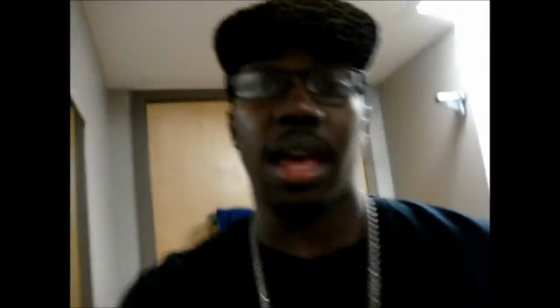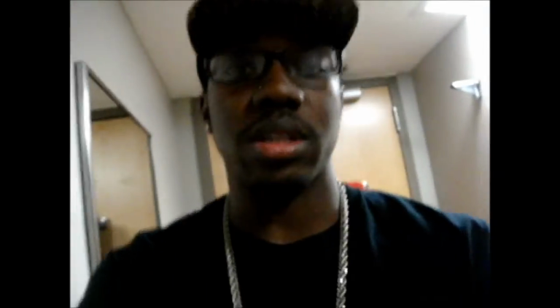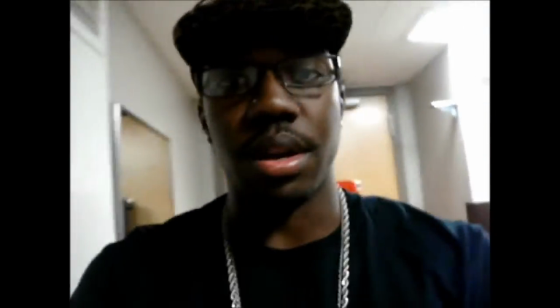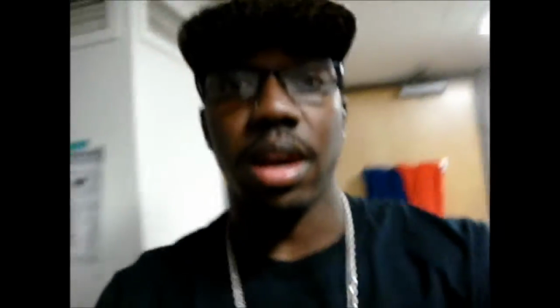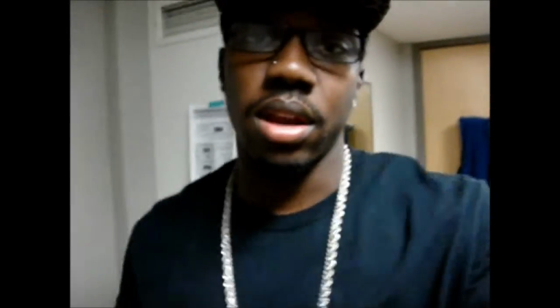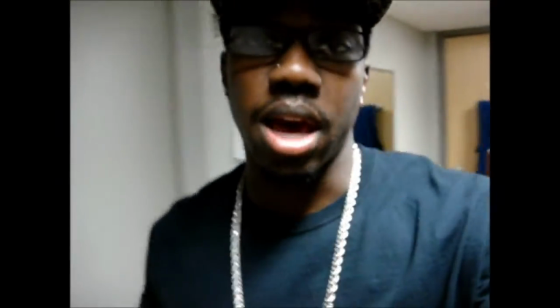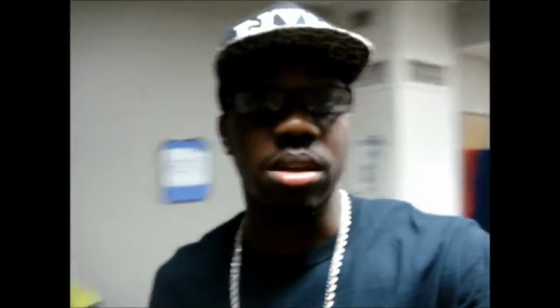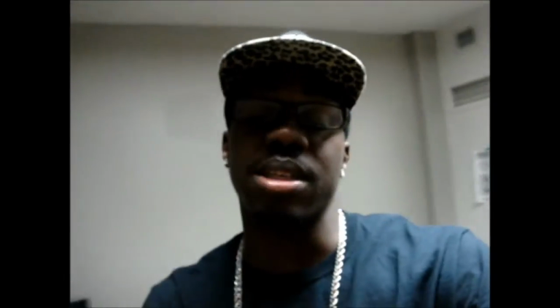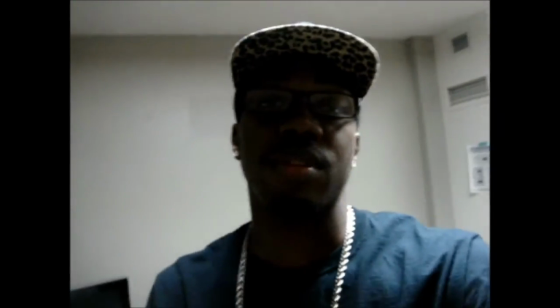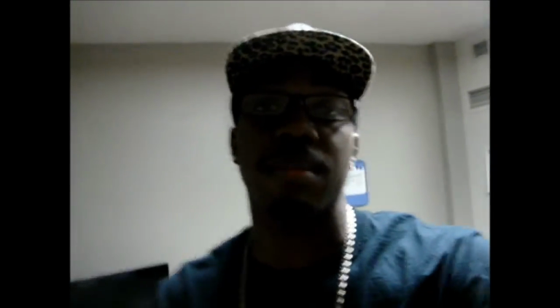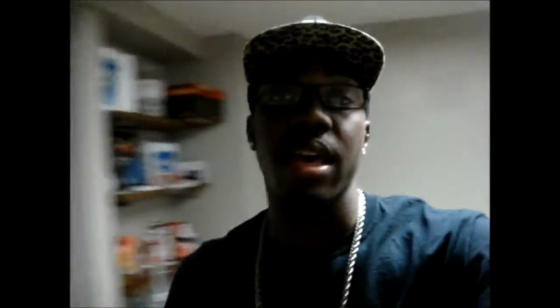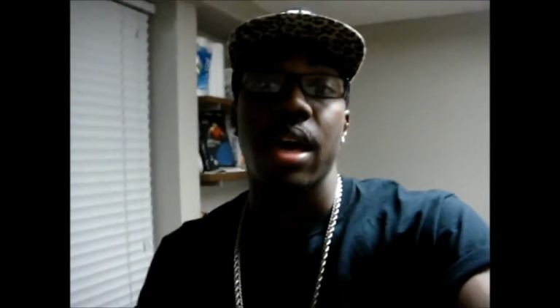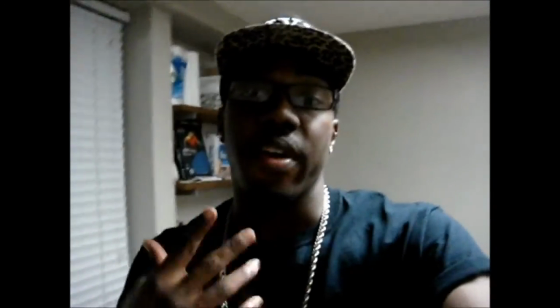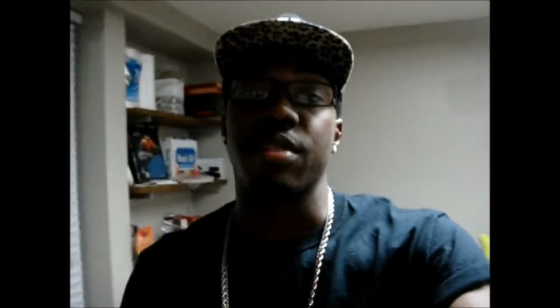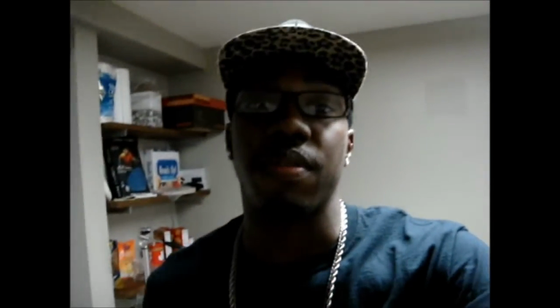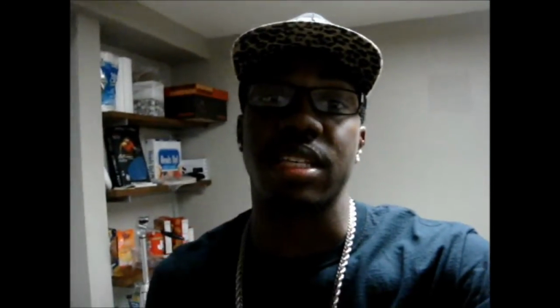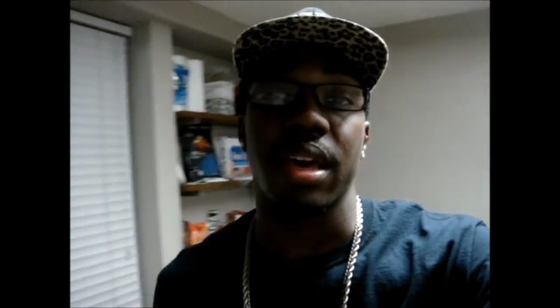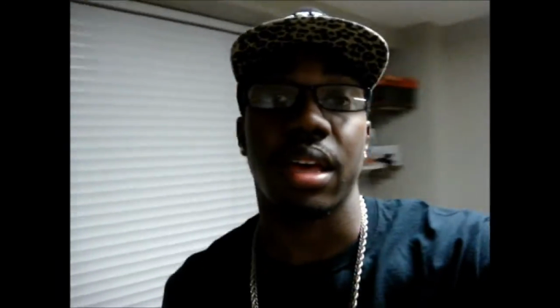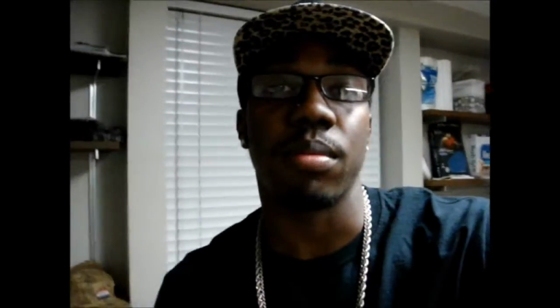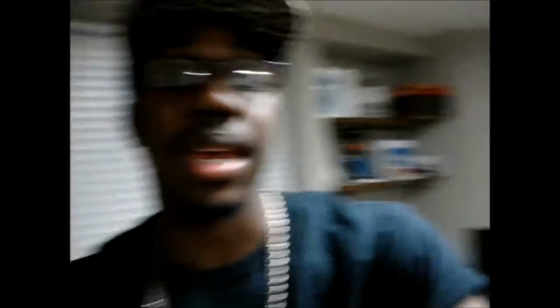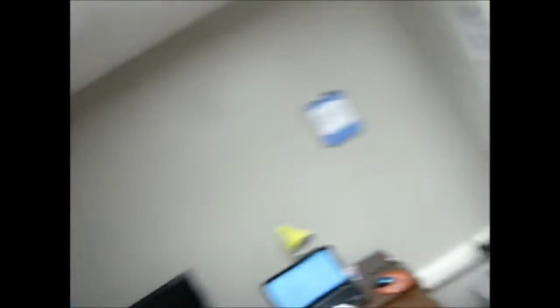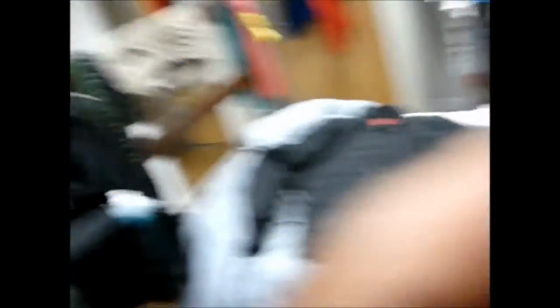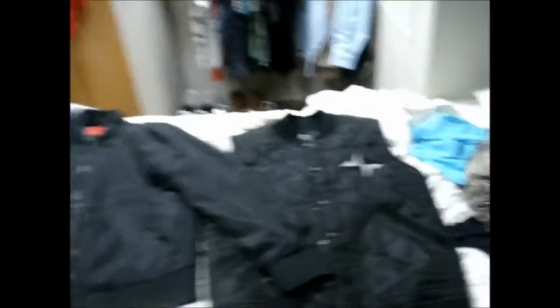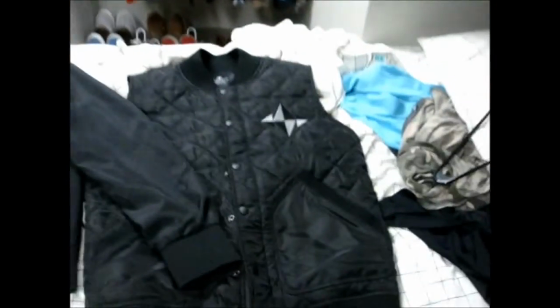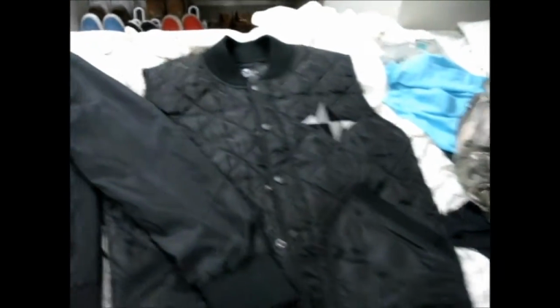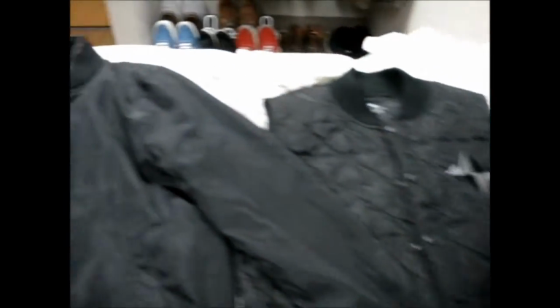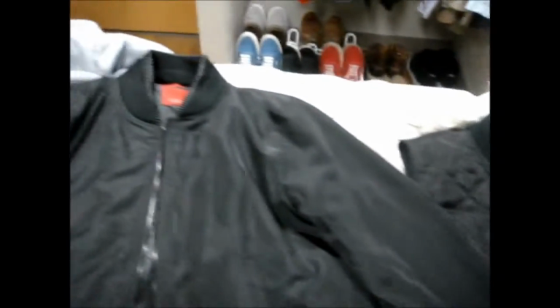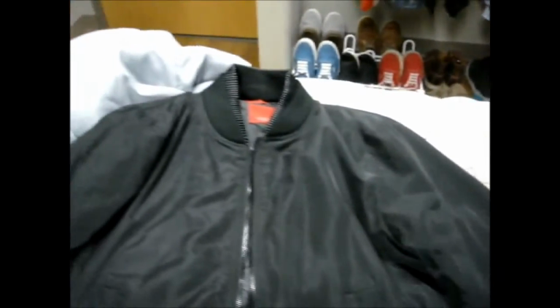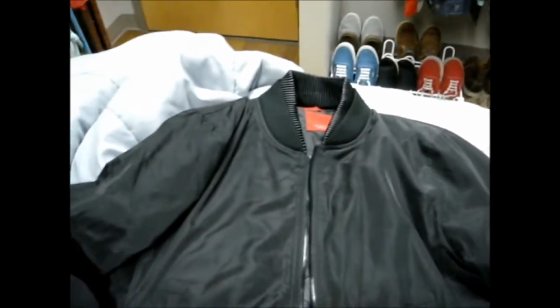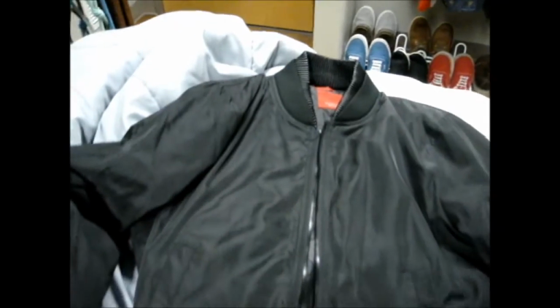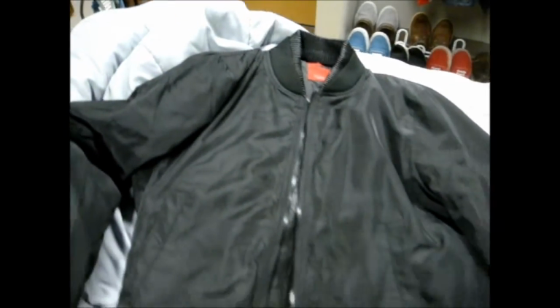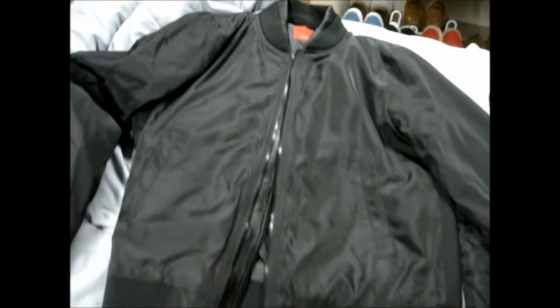I was going to put another layer on. I was deciding between my Veritas Apparel vest and my bomber jacket. I tried them on — I like the bomber jacket on for sure.